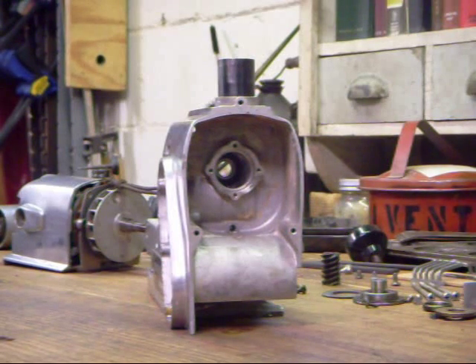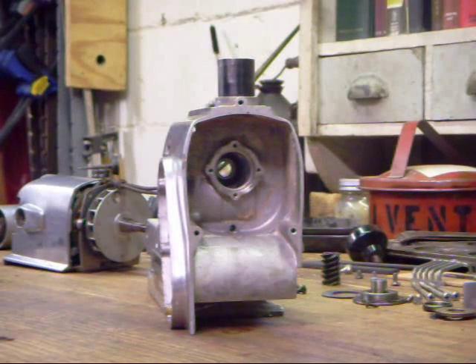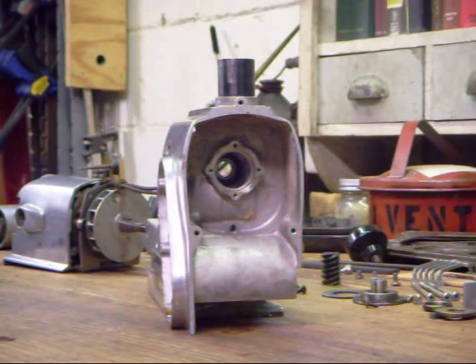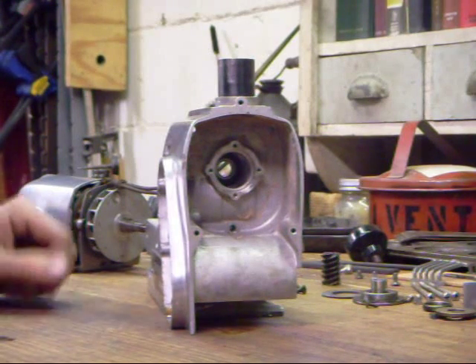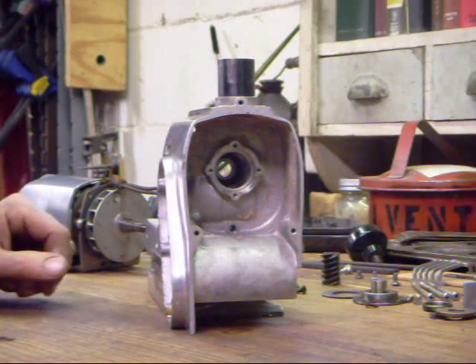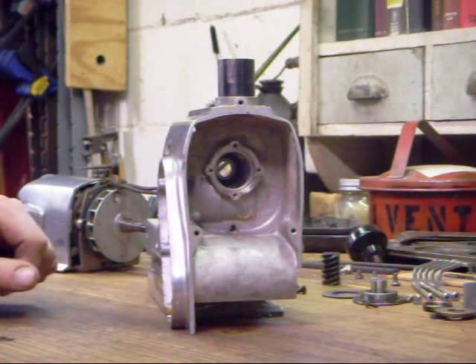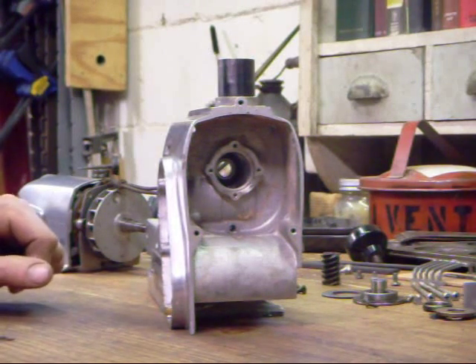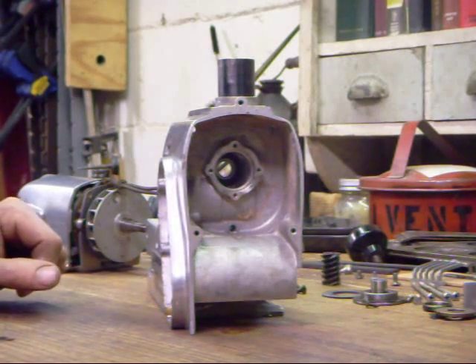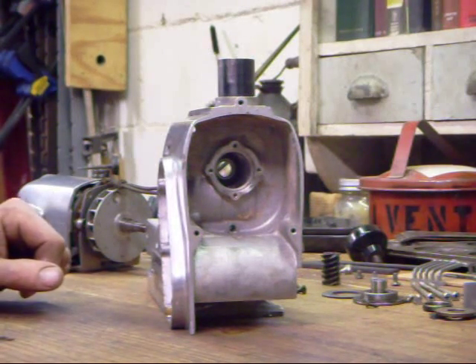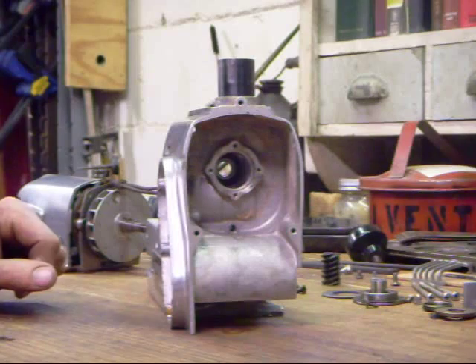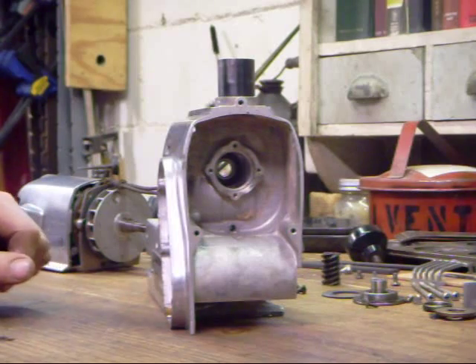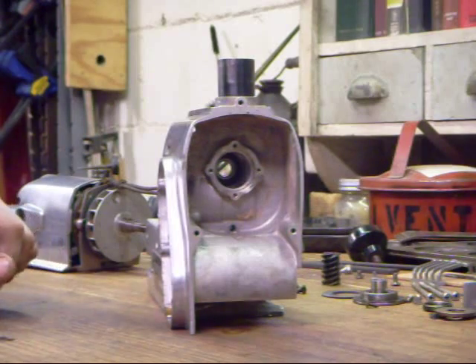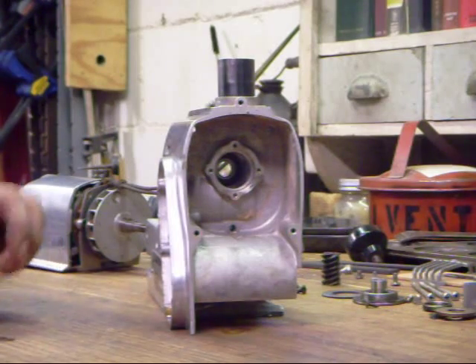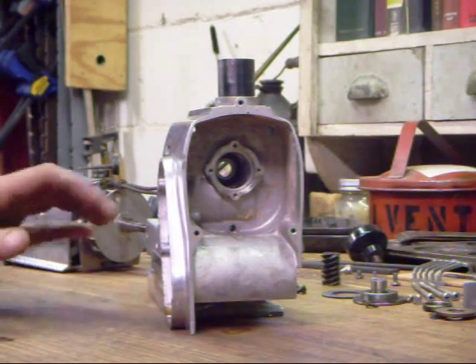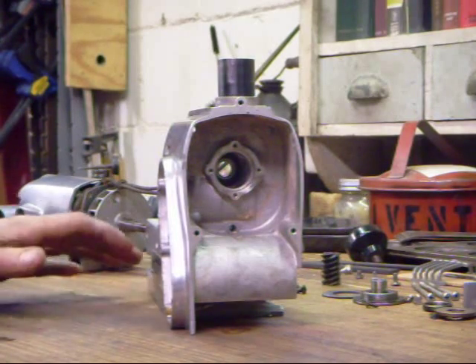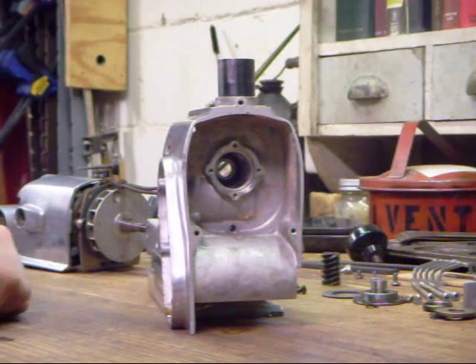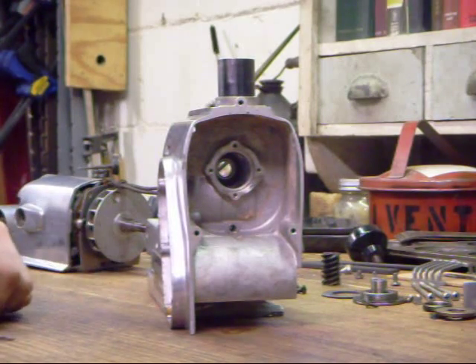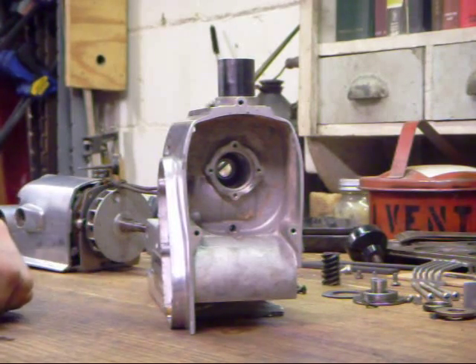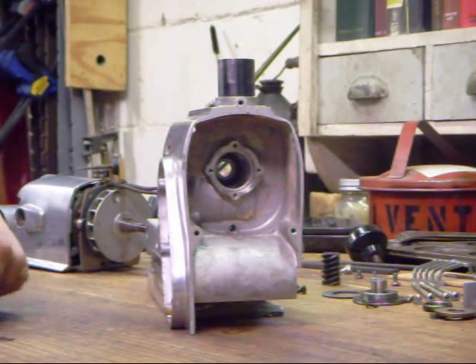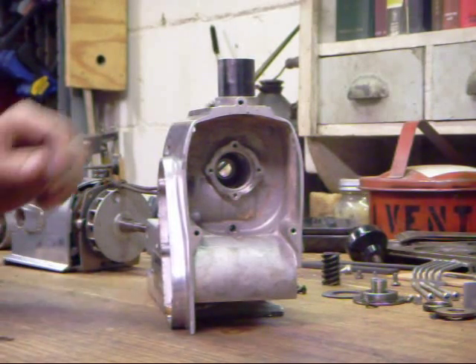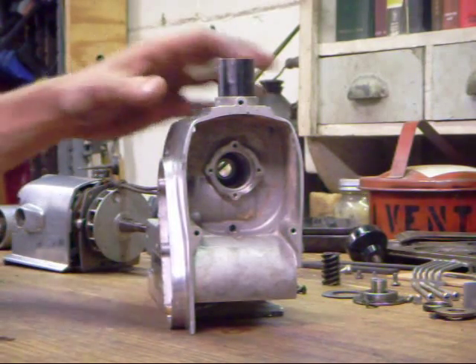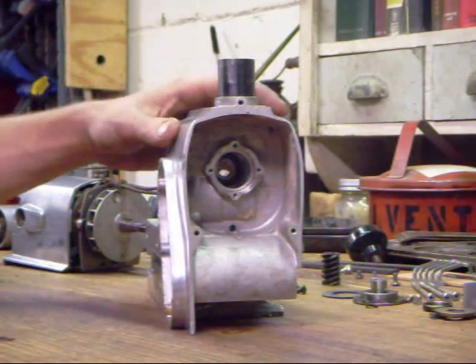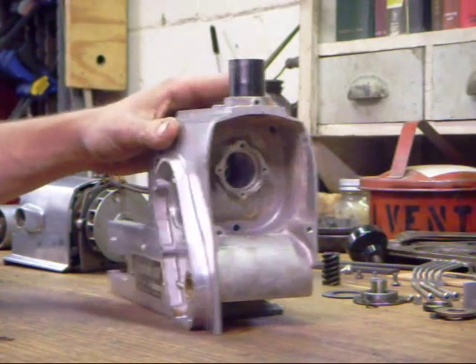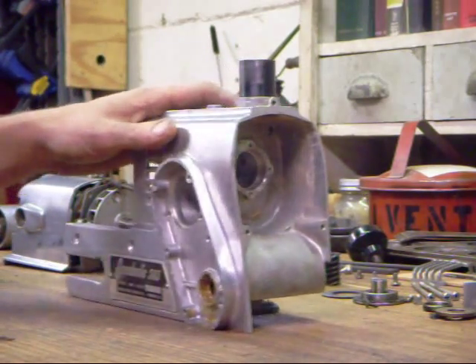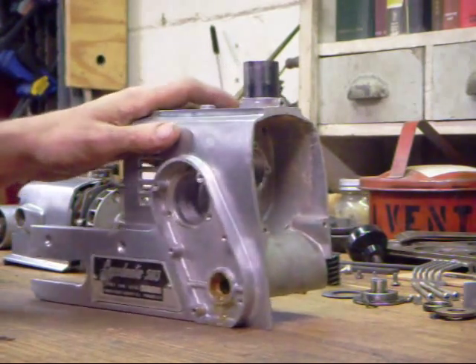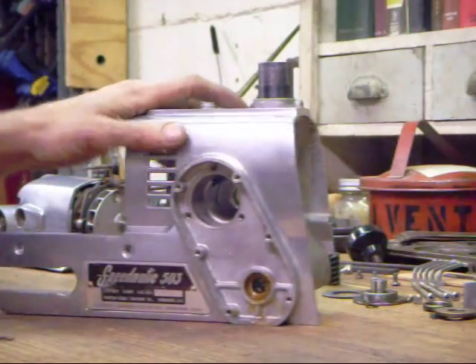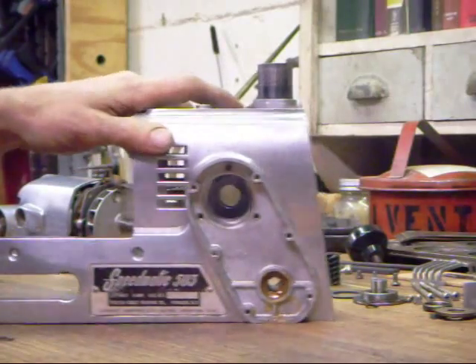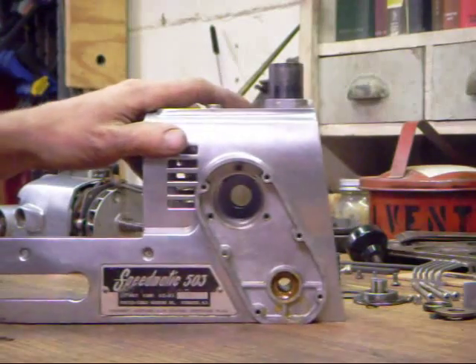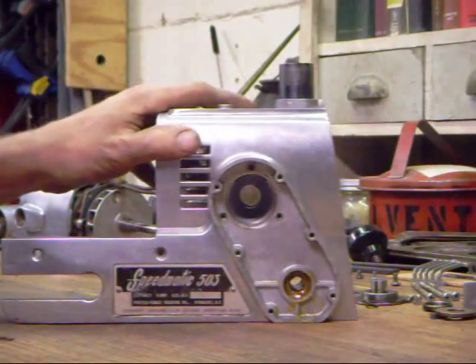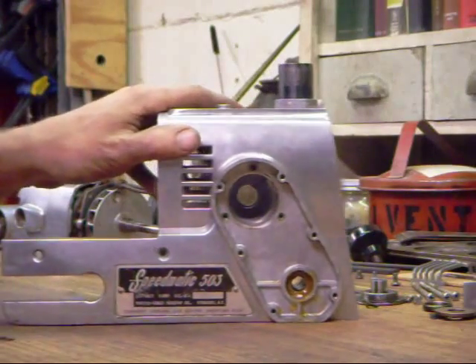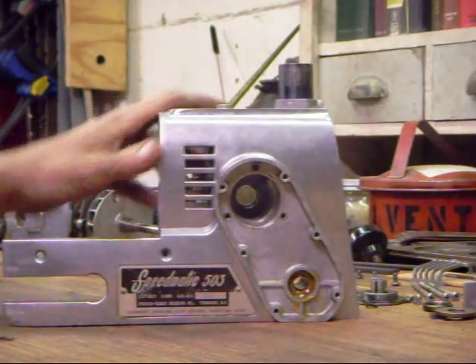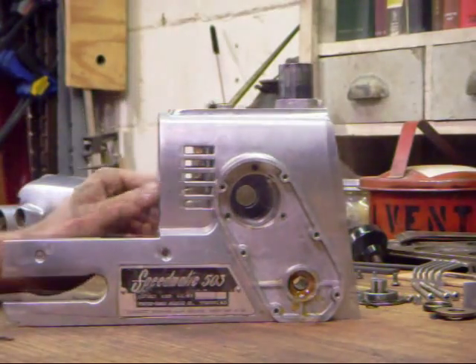Now we're going to reassemble our sander. The first step before reassembling the gearbox is that this gearbox needs to be as clean as possible.